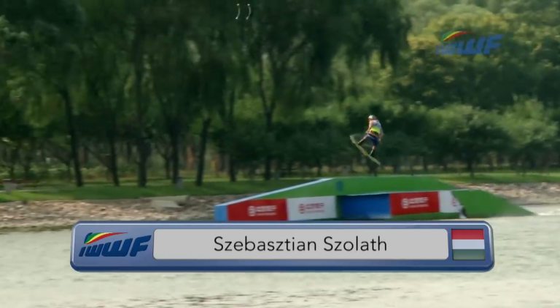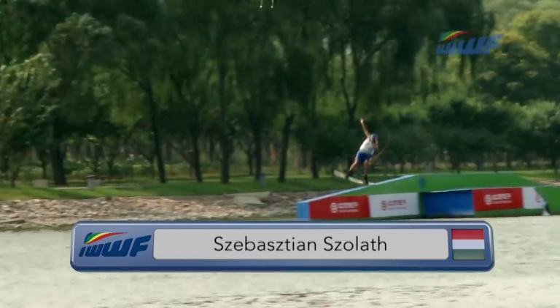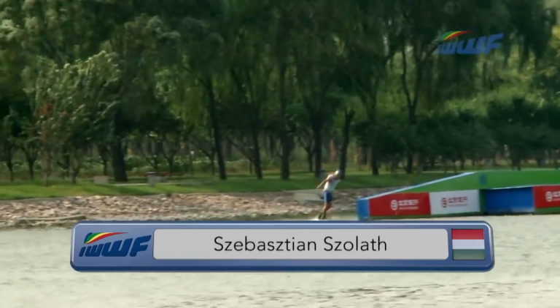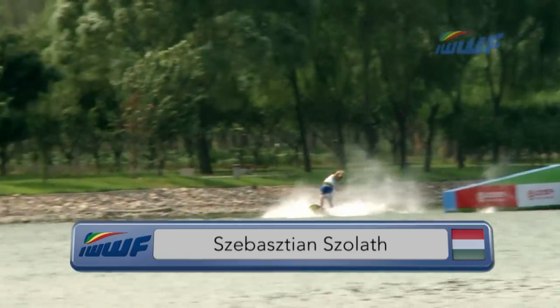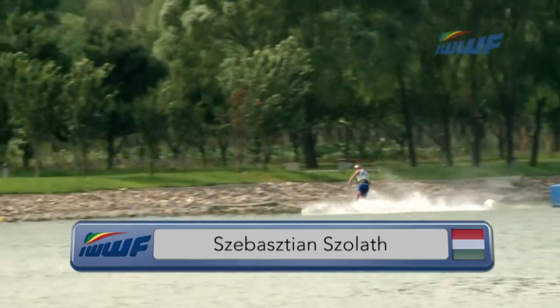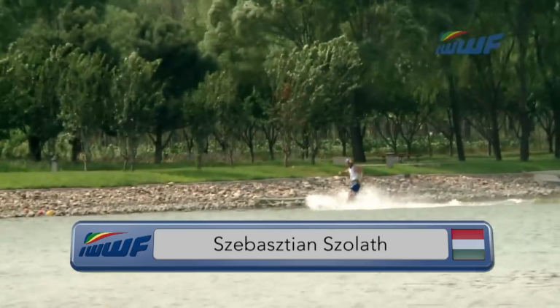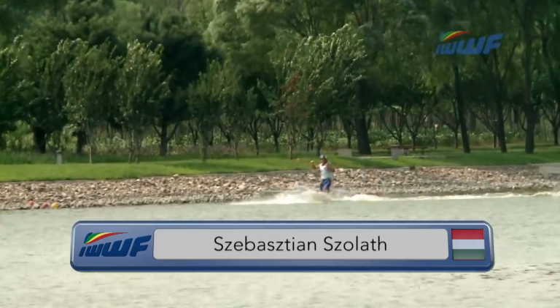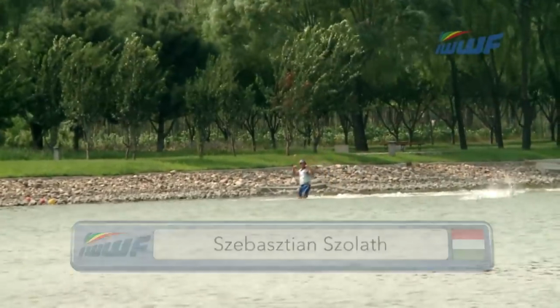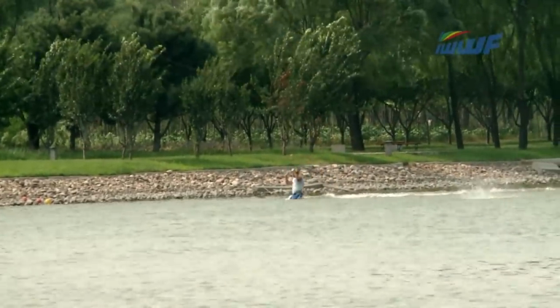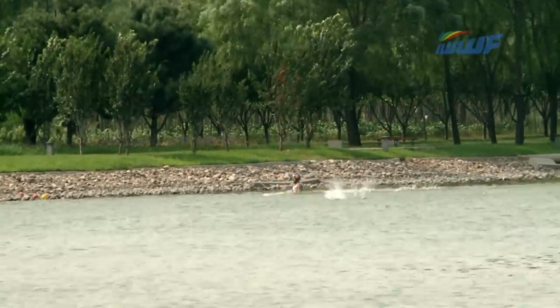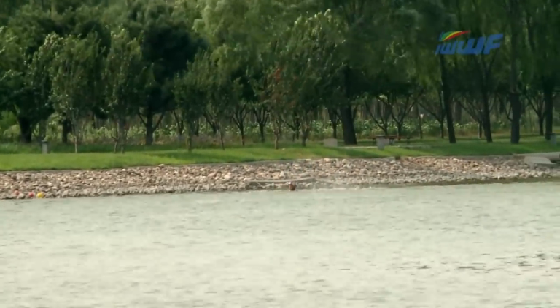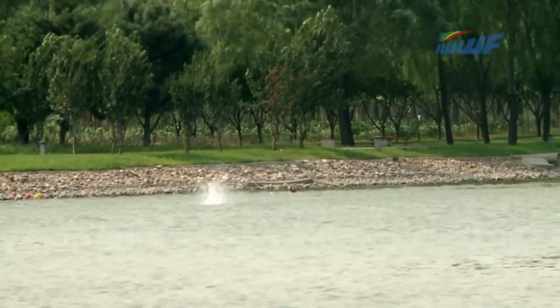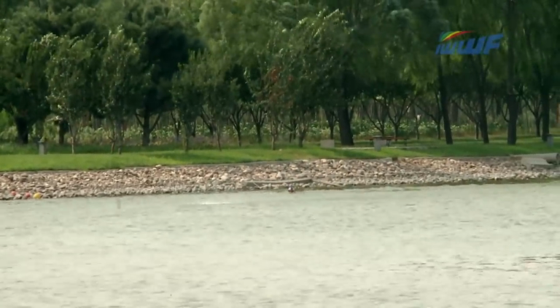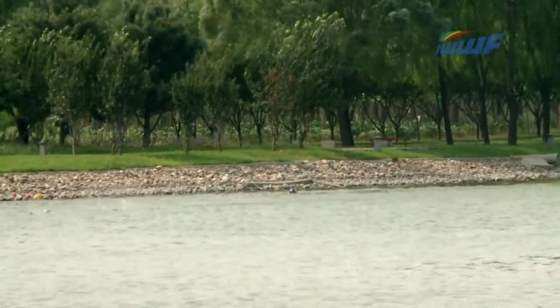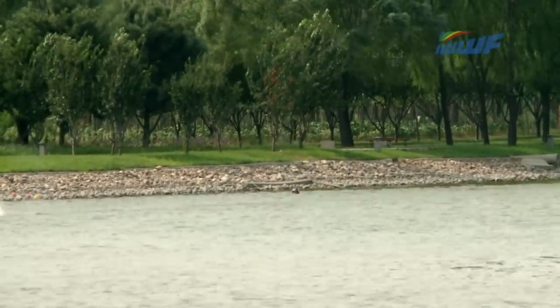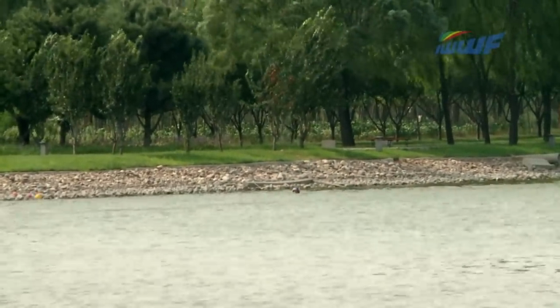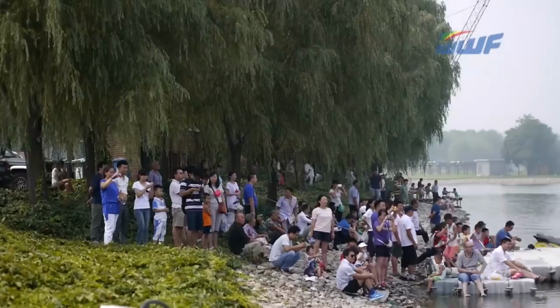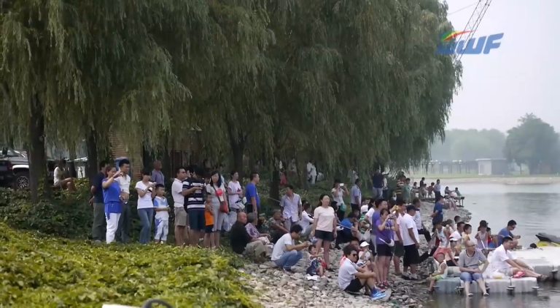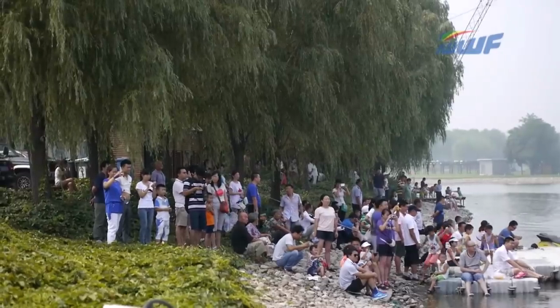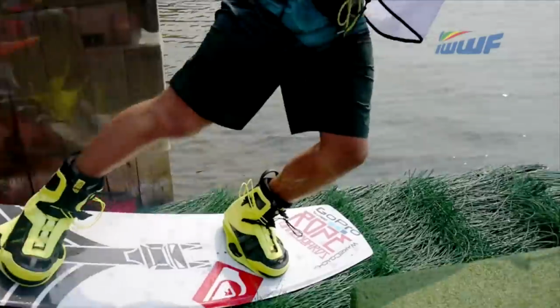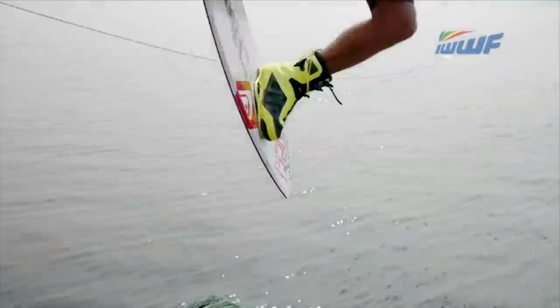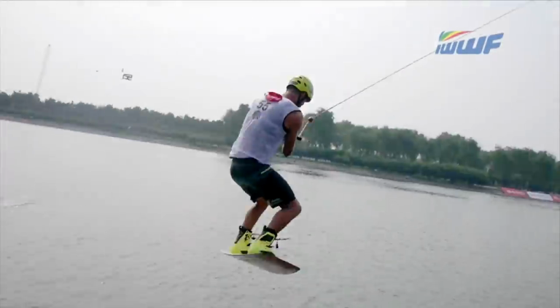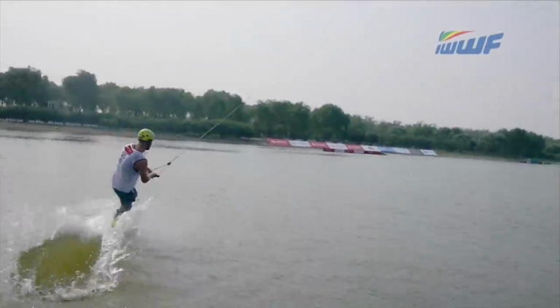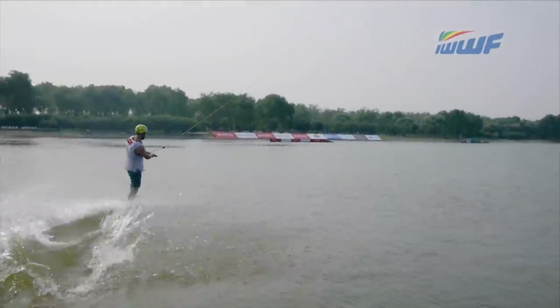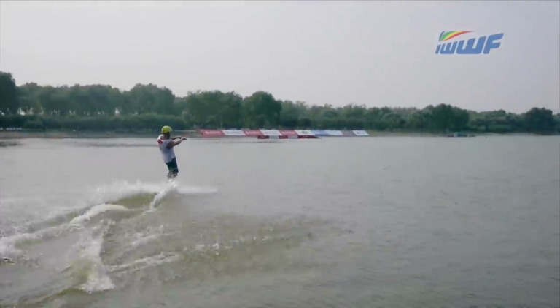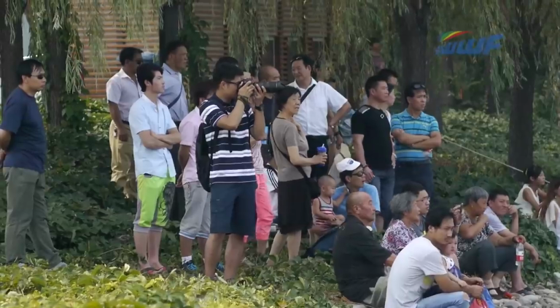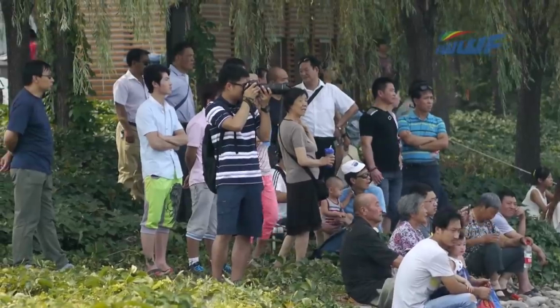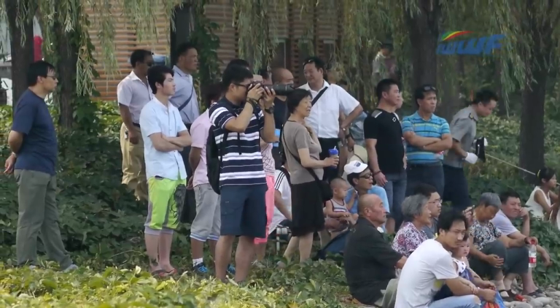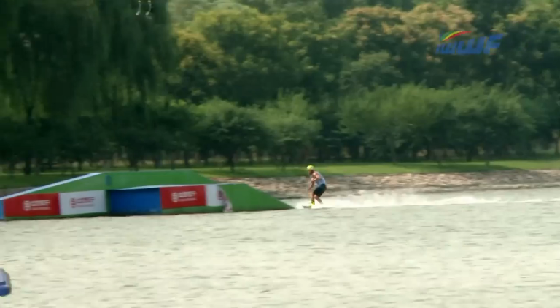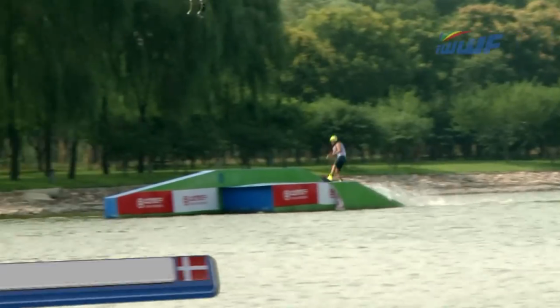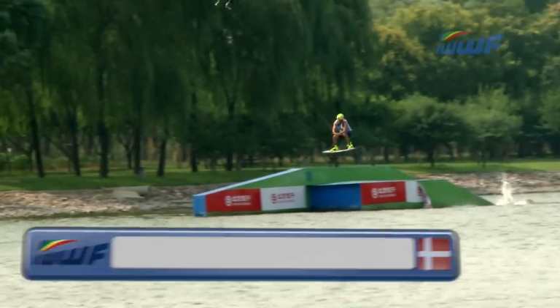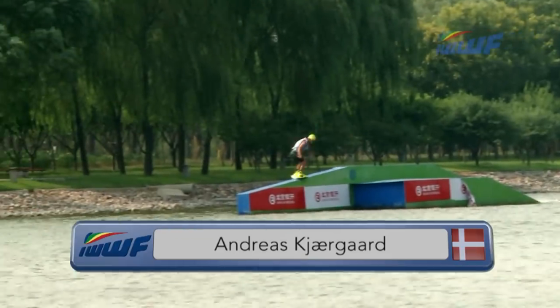Over to Hungary — Sebastian Zola. Transfer, back 3, and a pop out with a drop of the handle. Frustration in abundance for Sebastian there. Just to reiterate: each of our riders gets 2 runs and it is their best run that counts. But Sebastian is piling the pressure on himself.